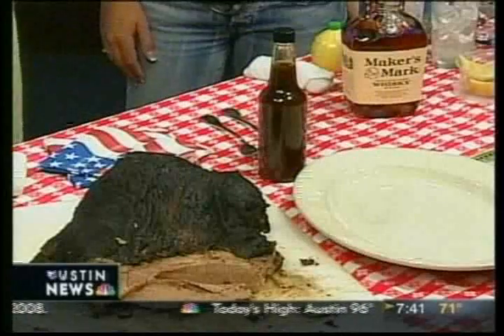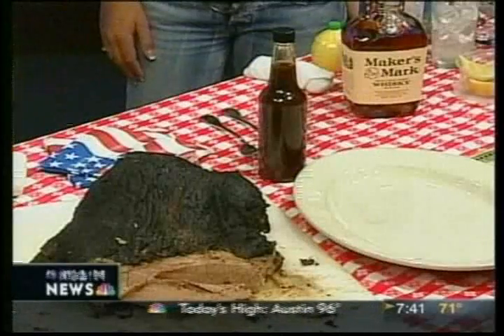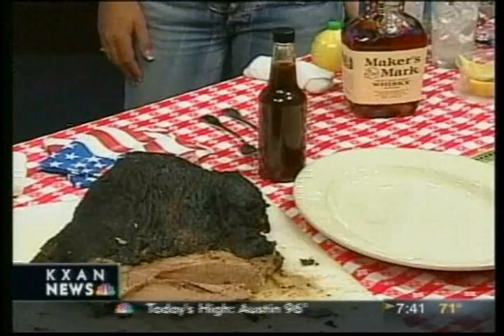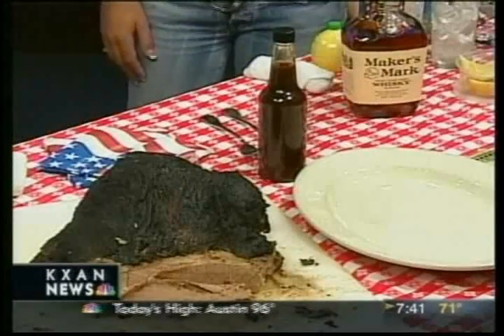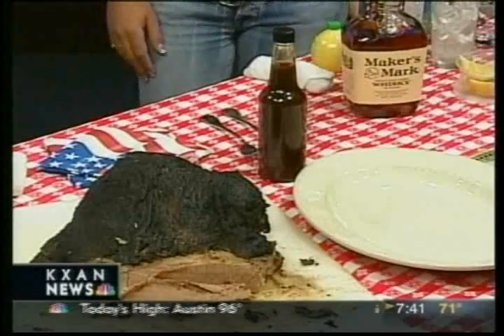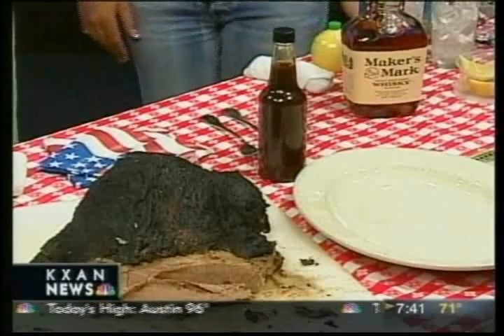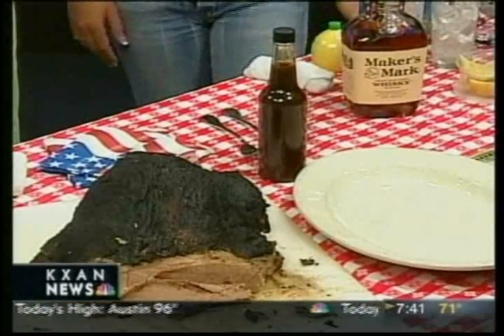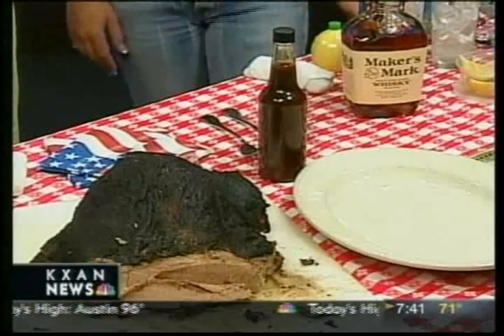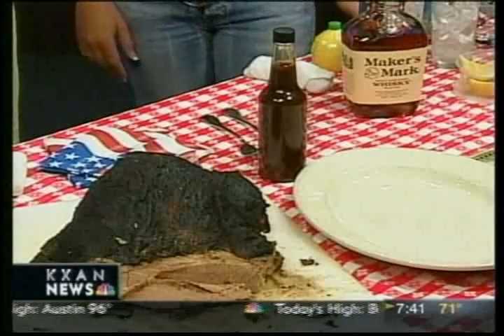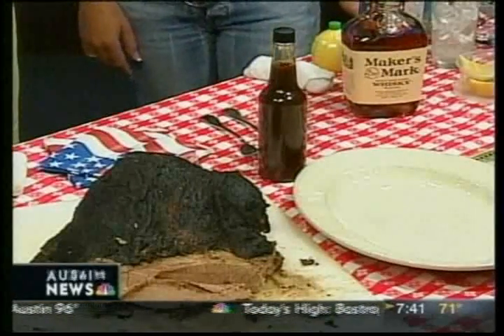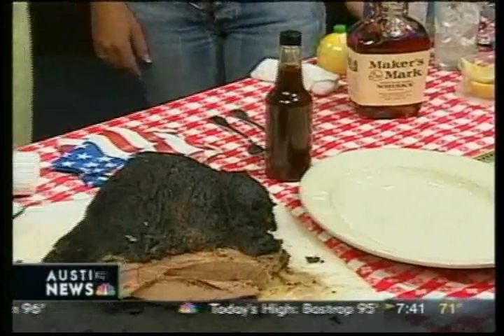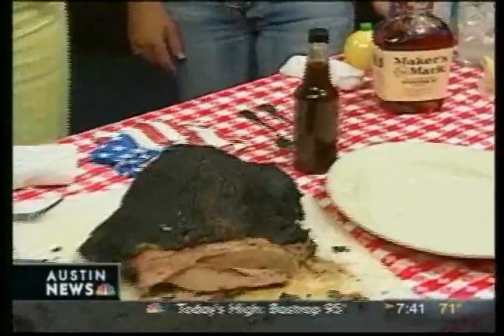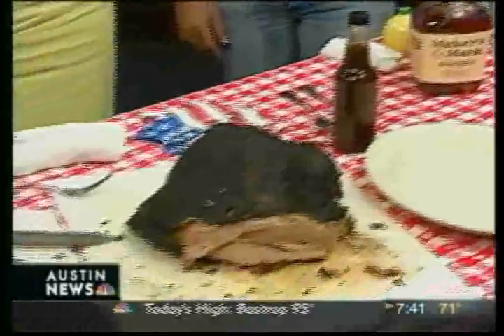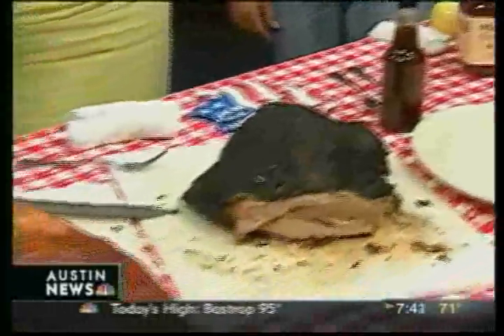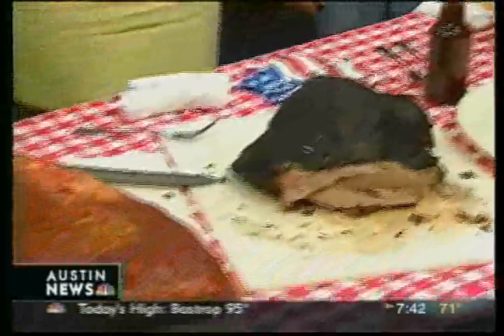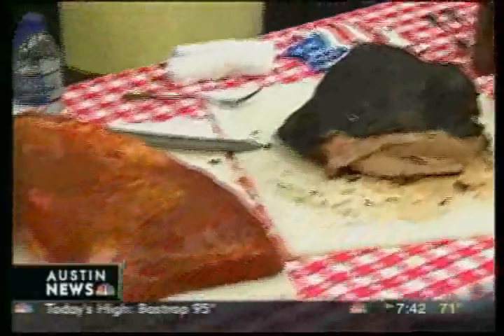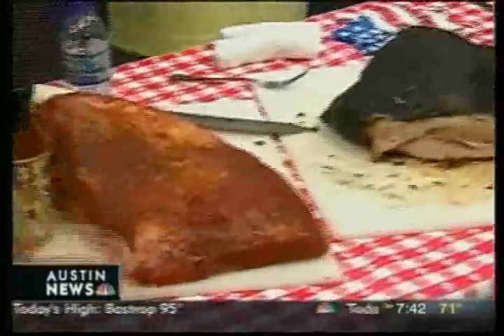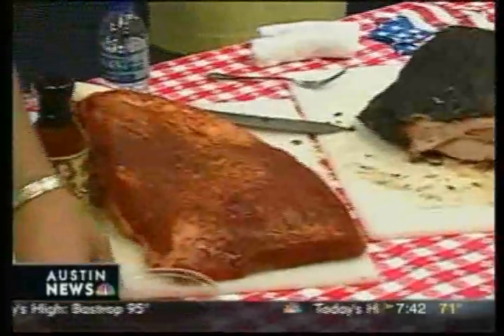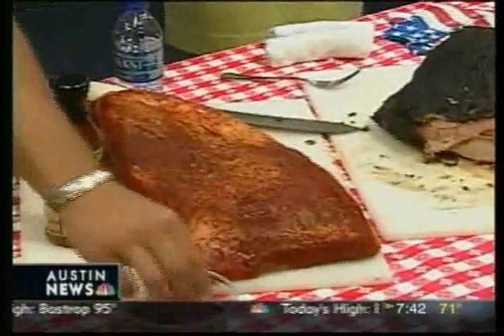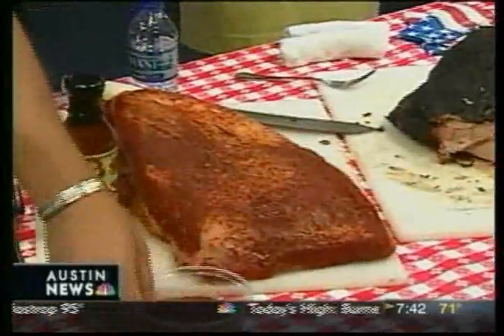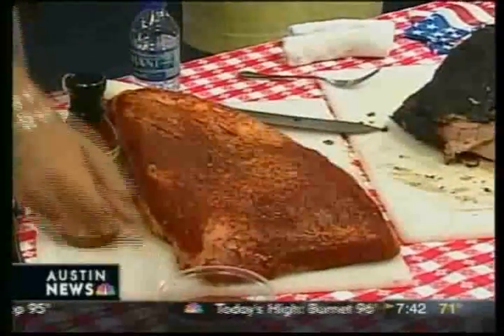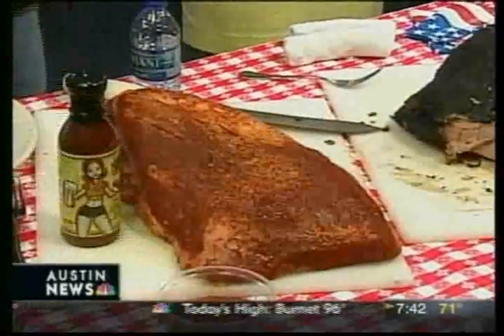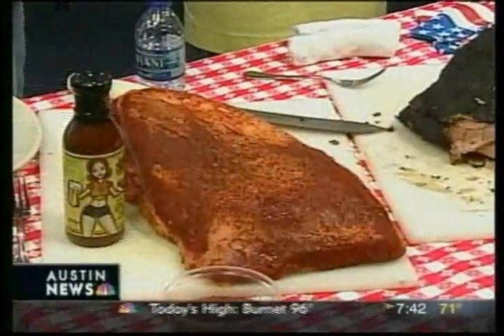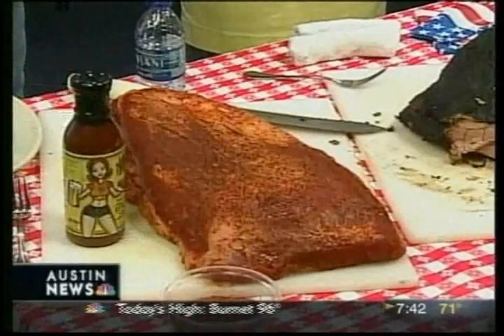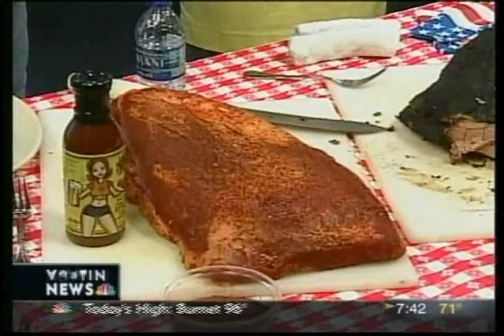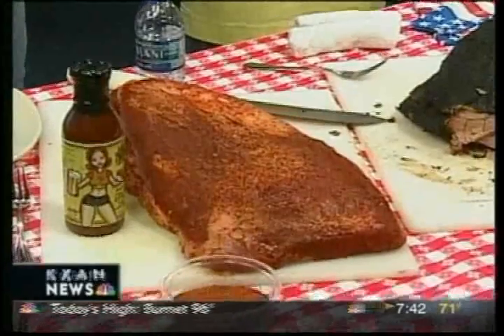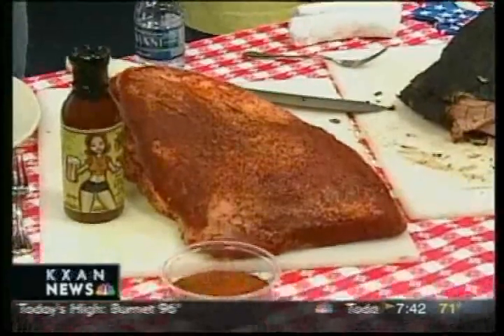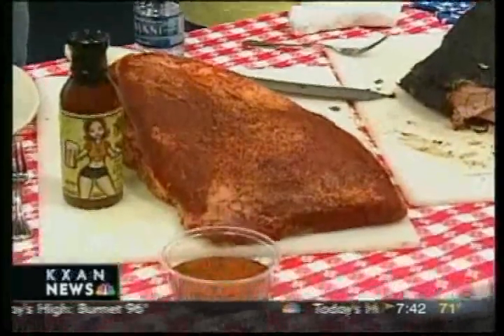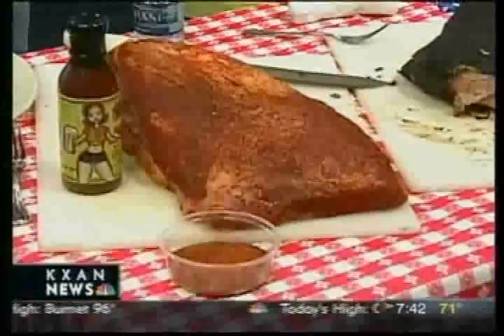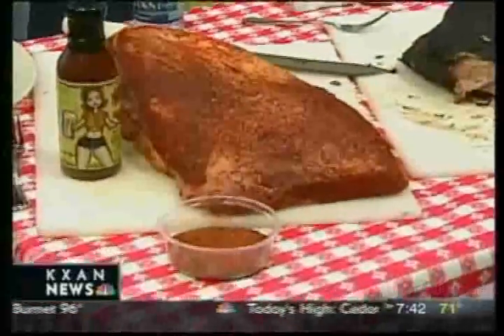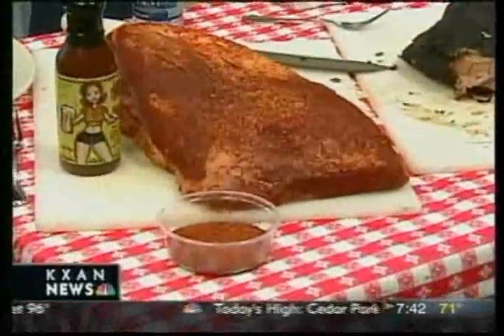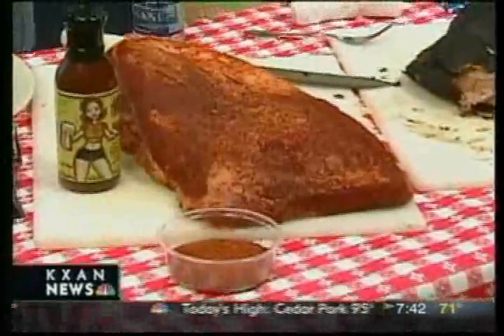What I have as a product is our brisket. This is a raw brisket covered with a little rub right here. We cover the whole brisket. Our chefs have put together a mixture of different seasonings that they've created — that's our own family secret recipe.